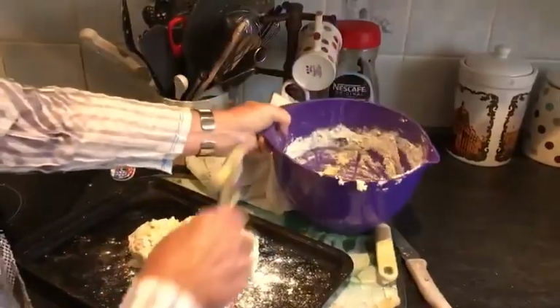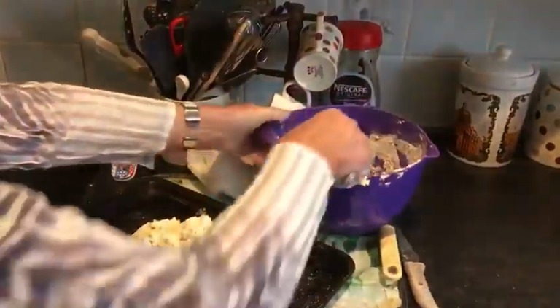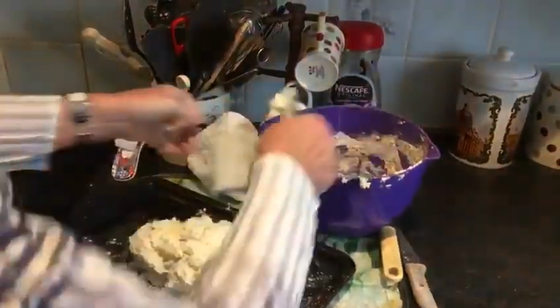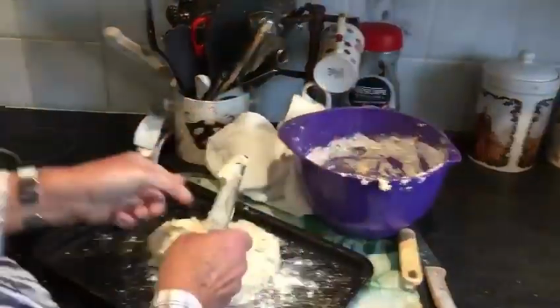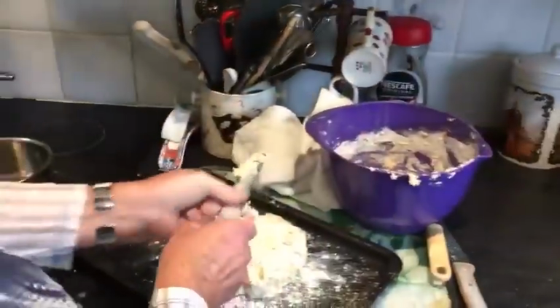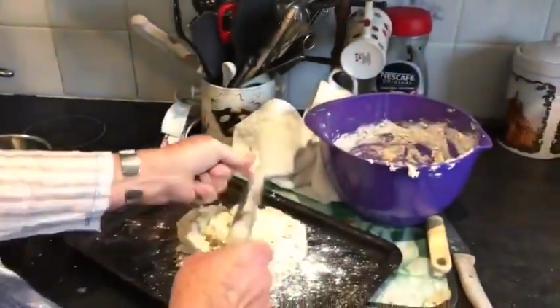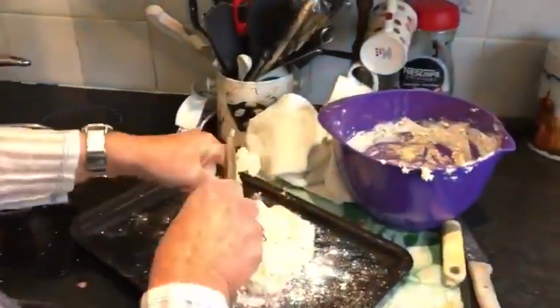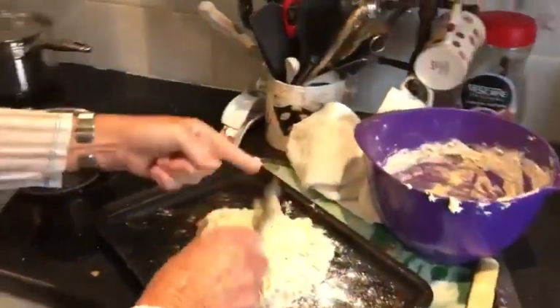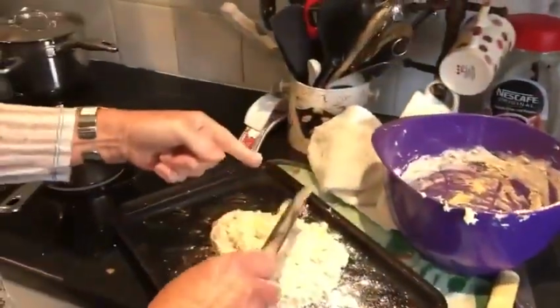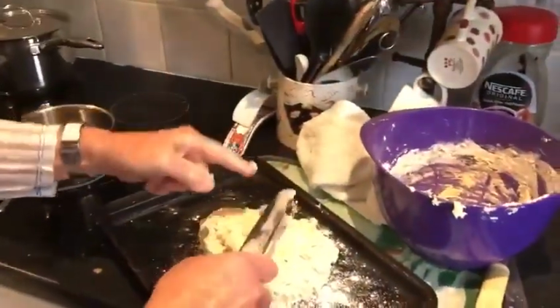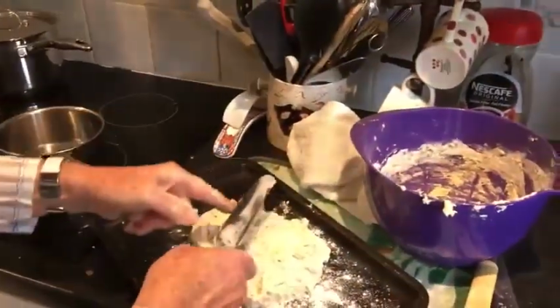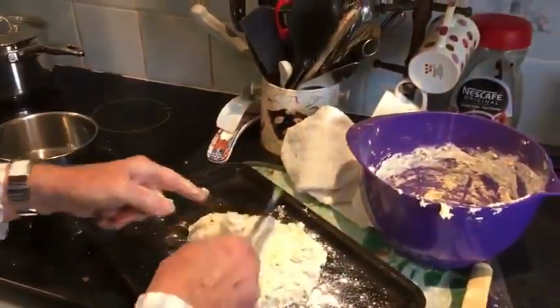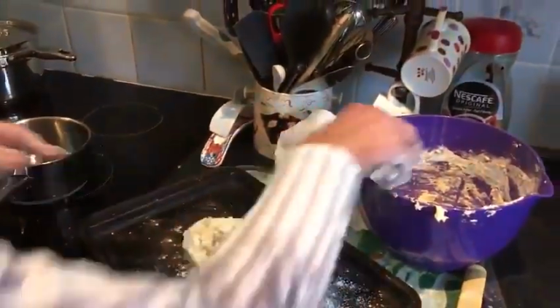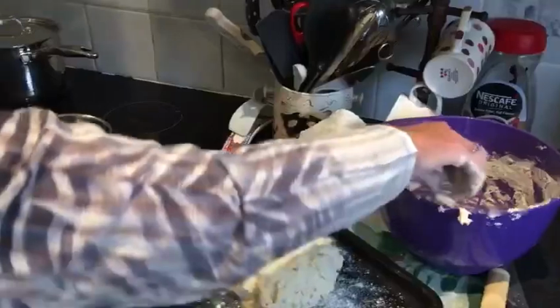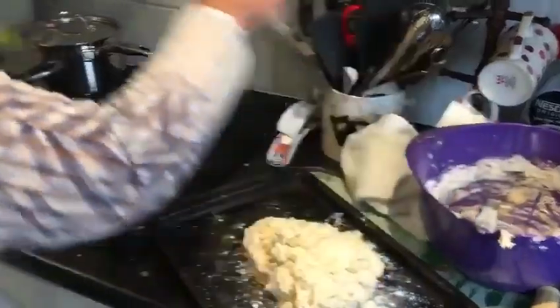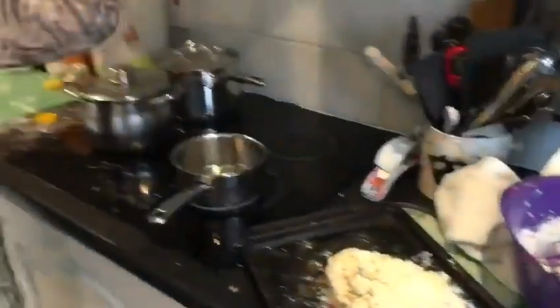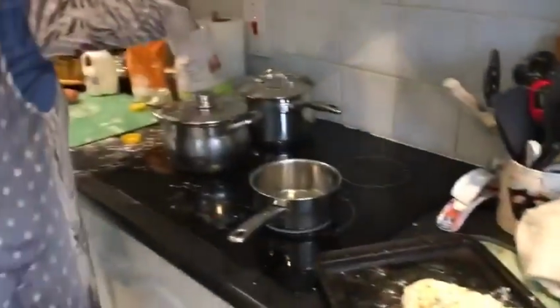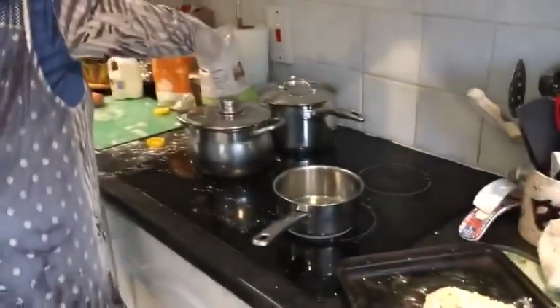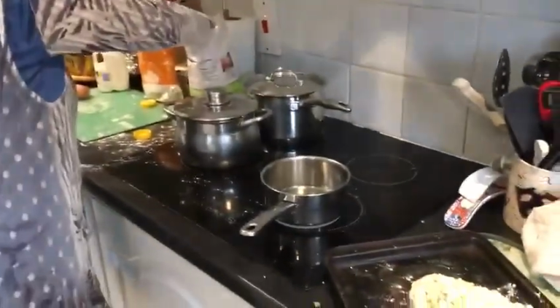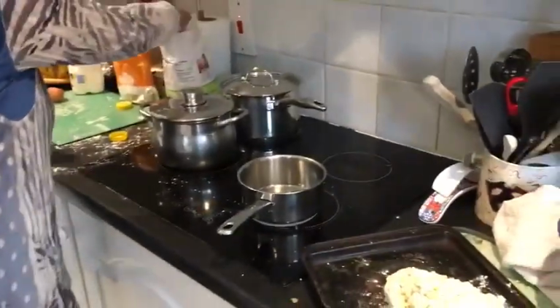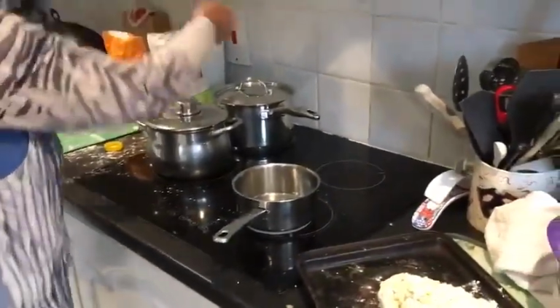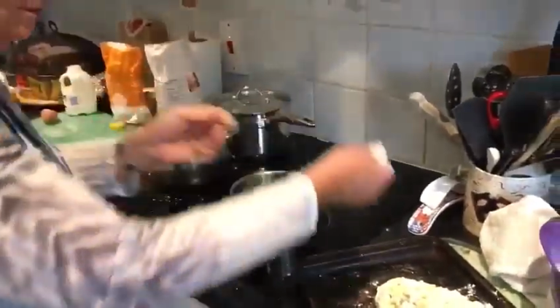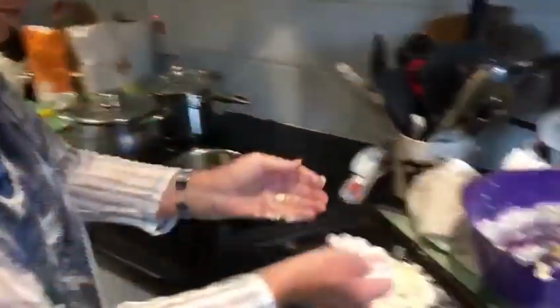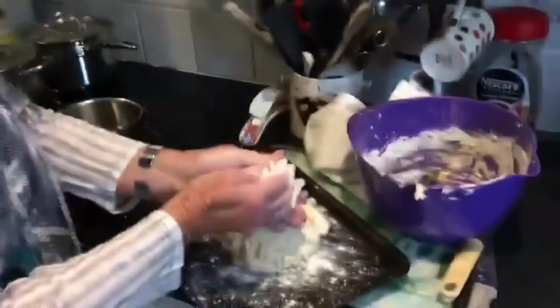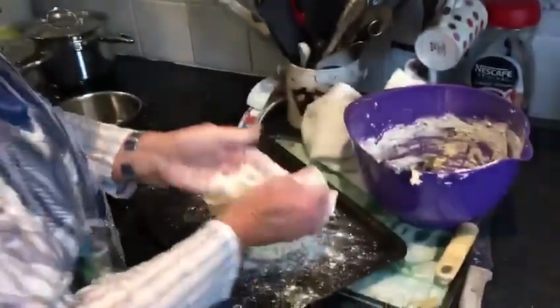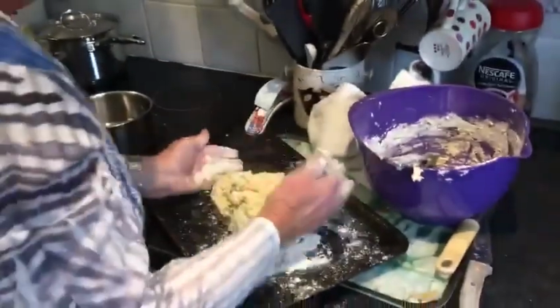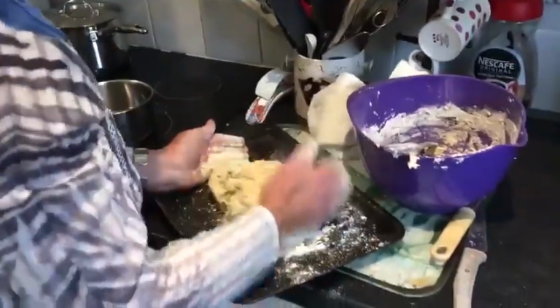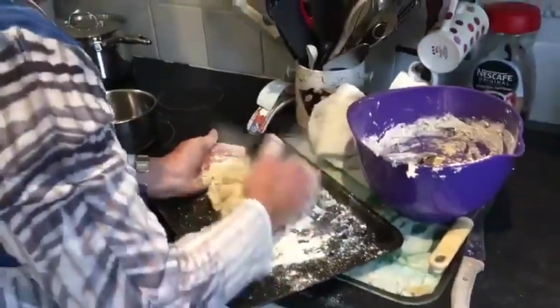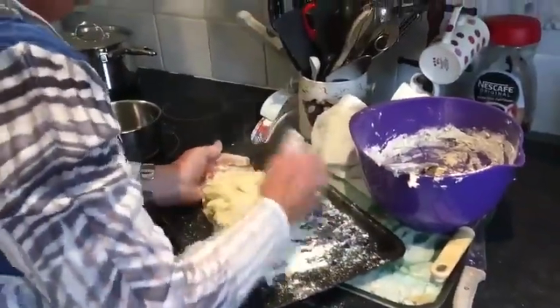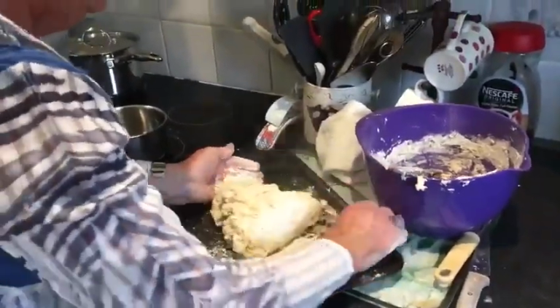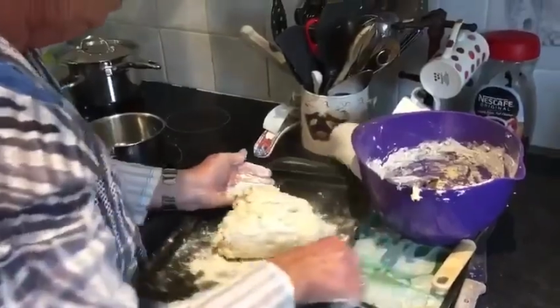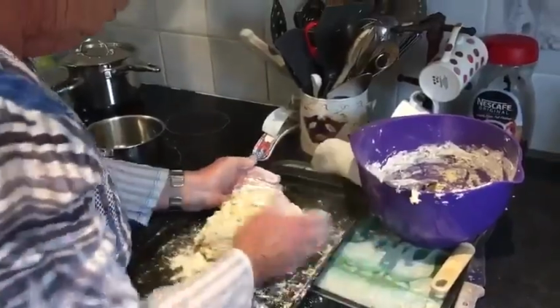Now just take your hands. Put a flour on your hand. Bring it together at the side and do like a circle.